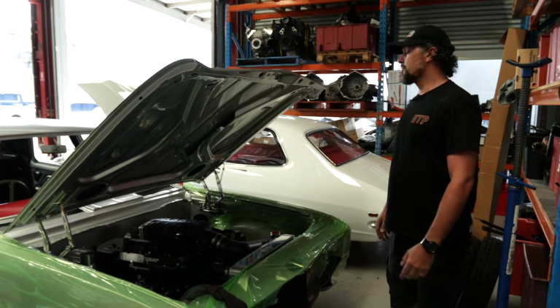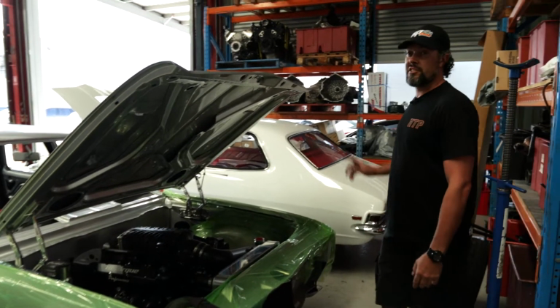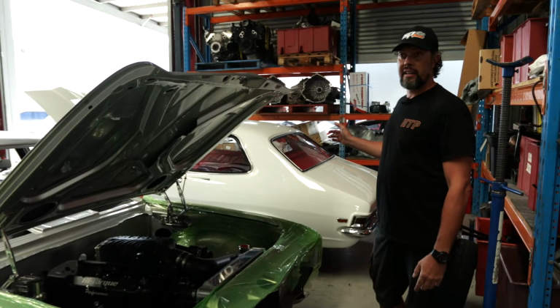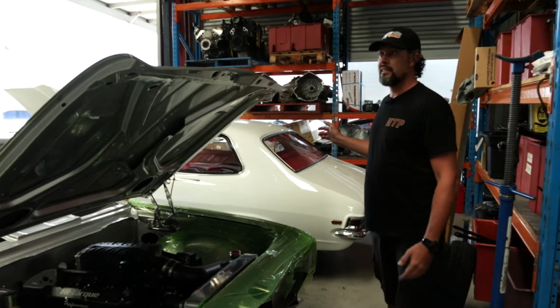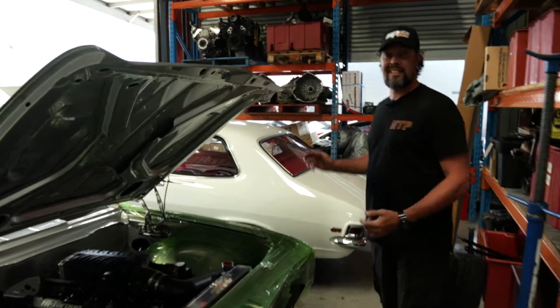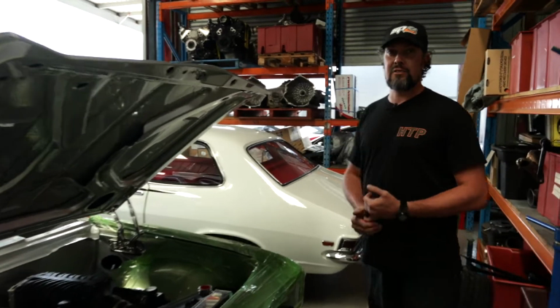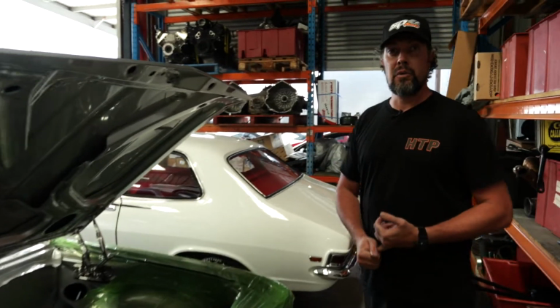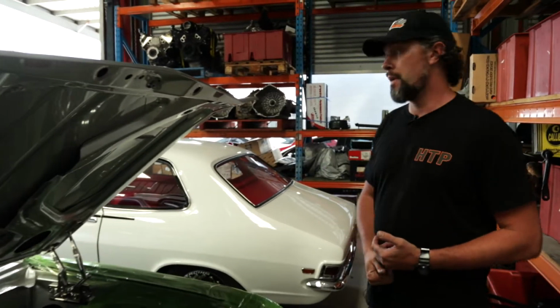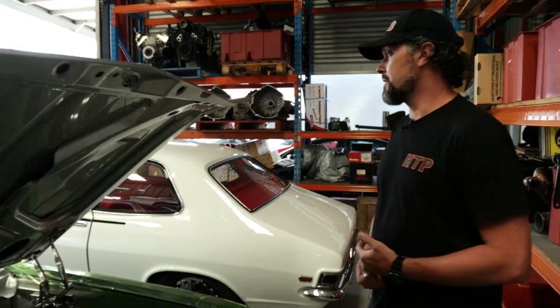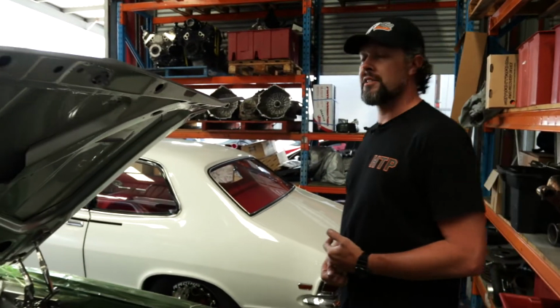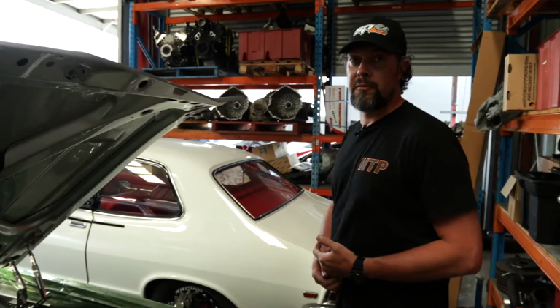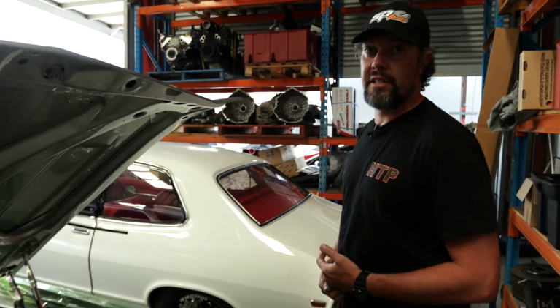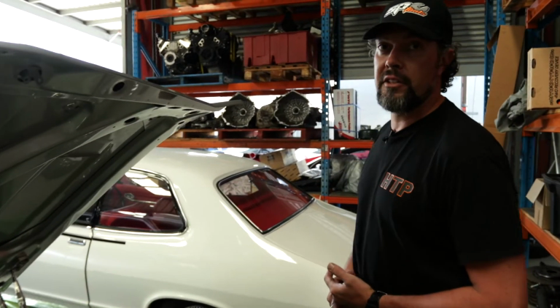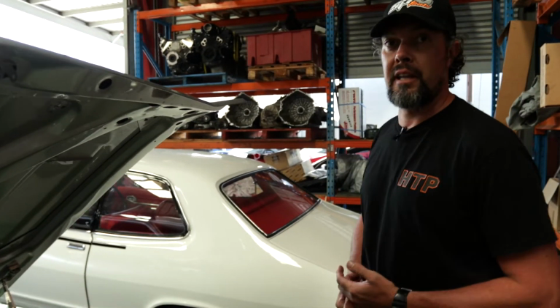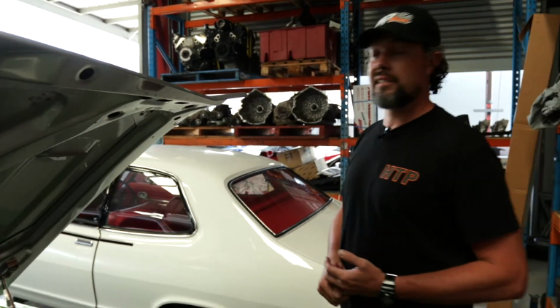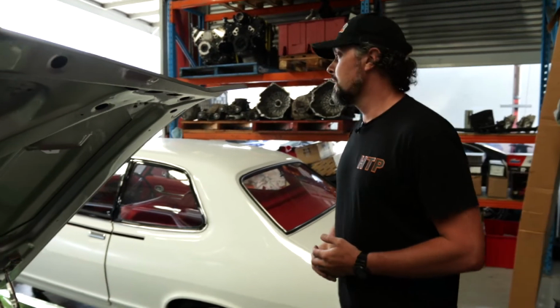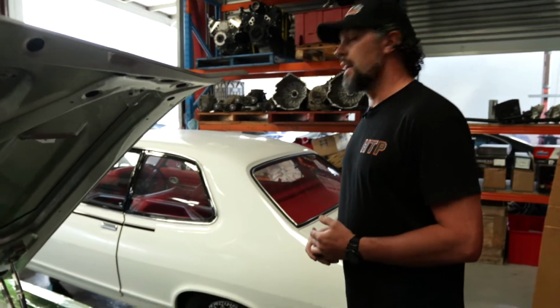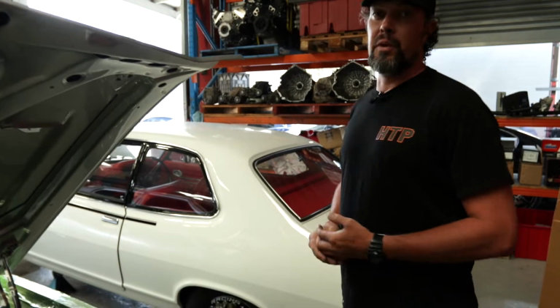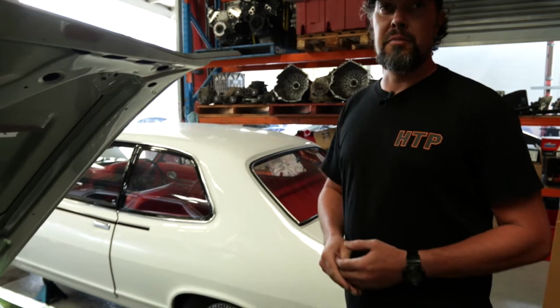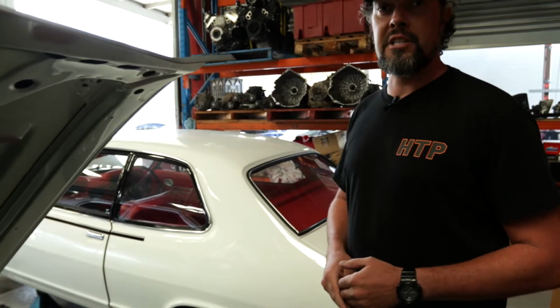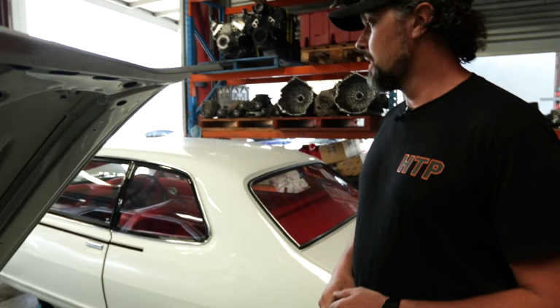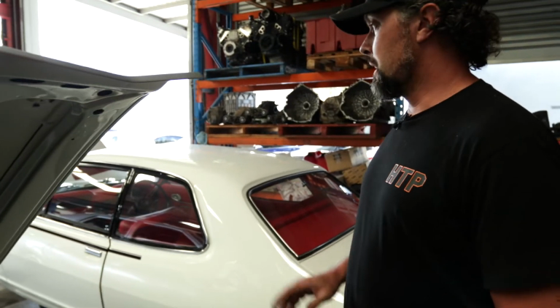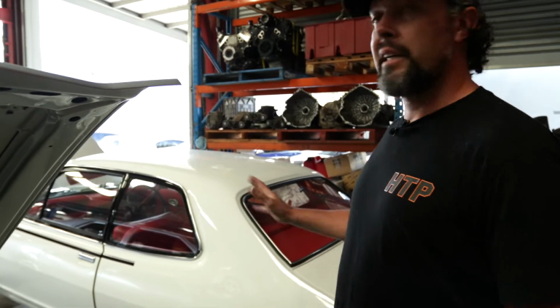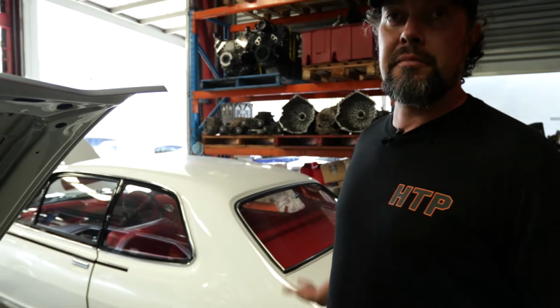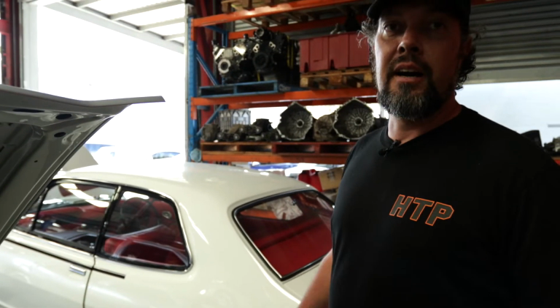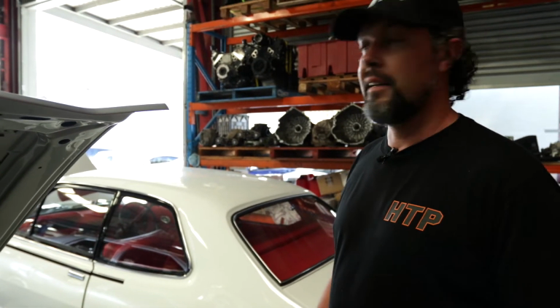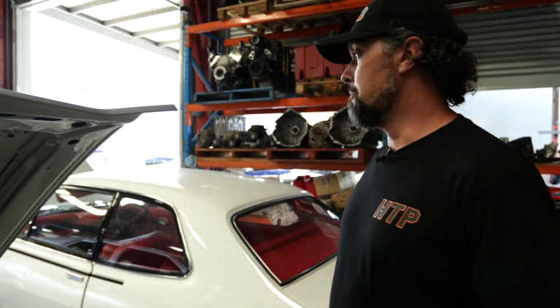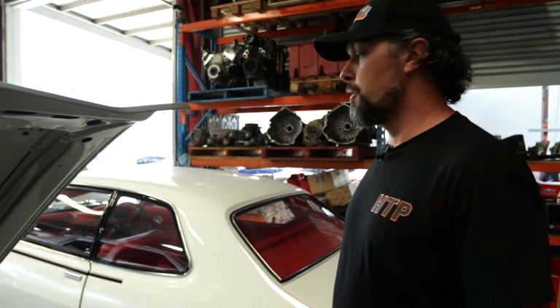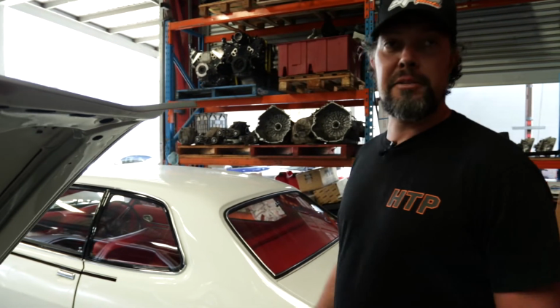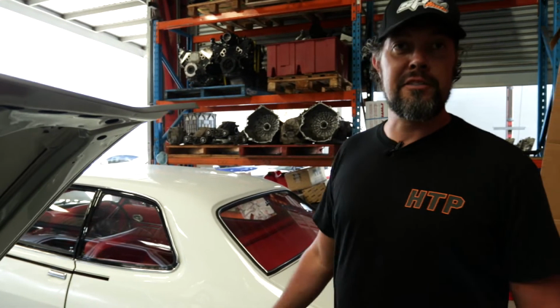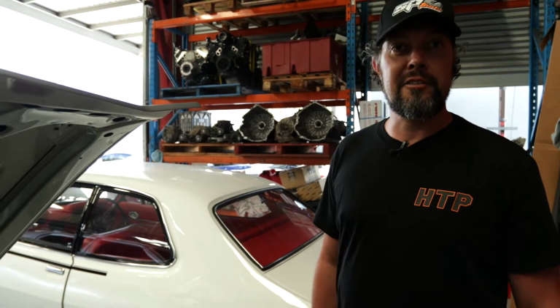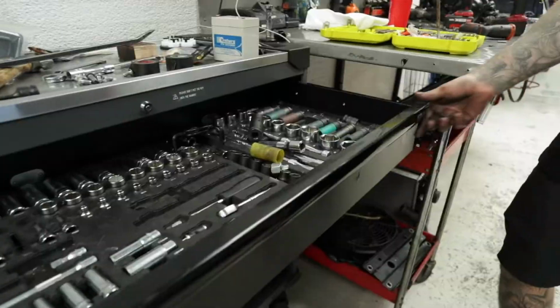Obviously this Tarana here — it's a thousand rear wheel horsepower. It's a 427 cube LSX in there with a Whipple supercharger. Complete custom car. The new owner is planning on taking it to the drag strip soon.